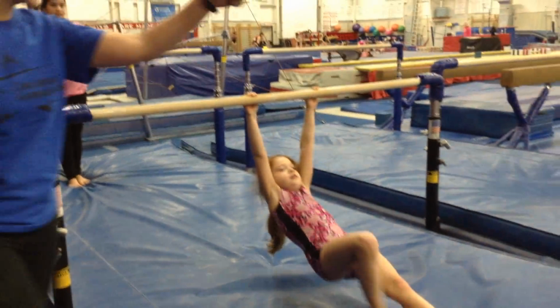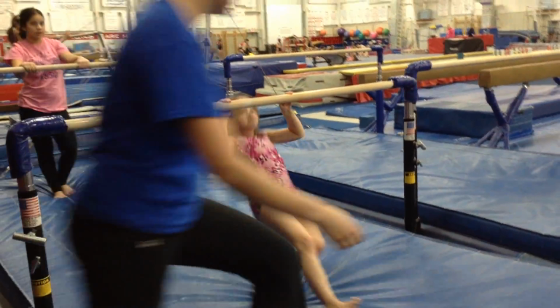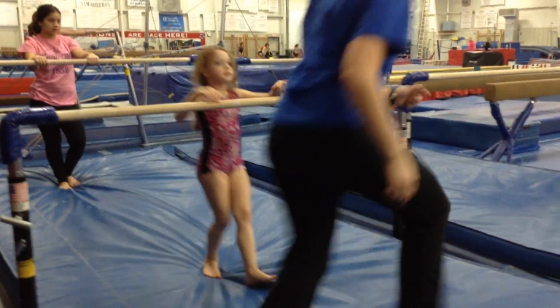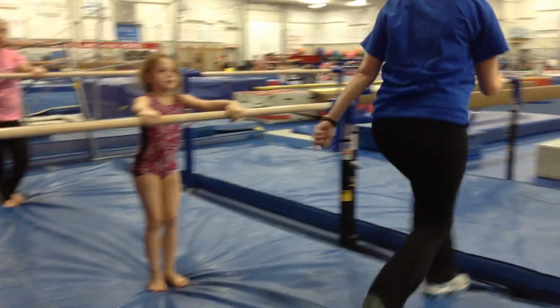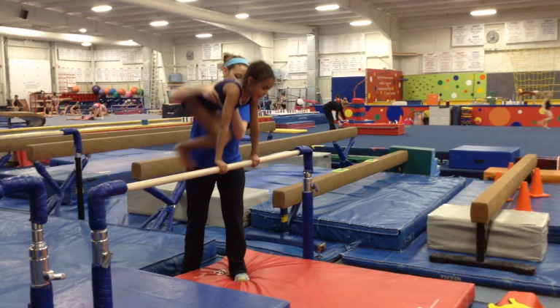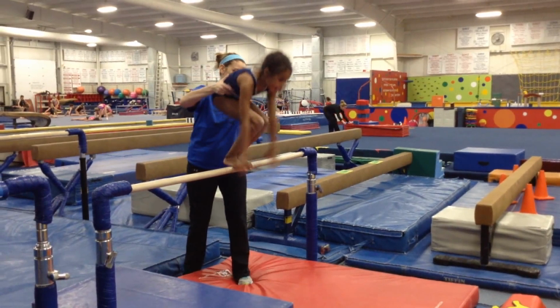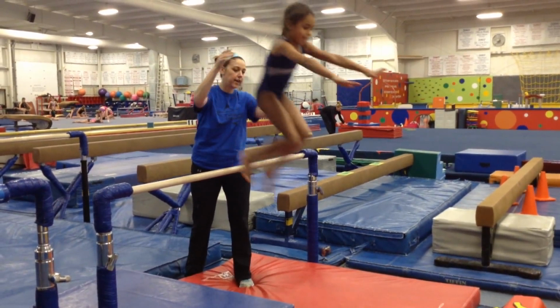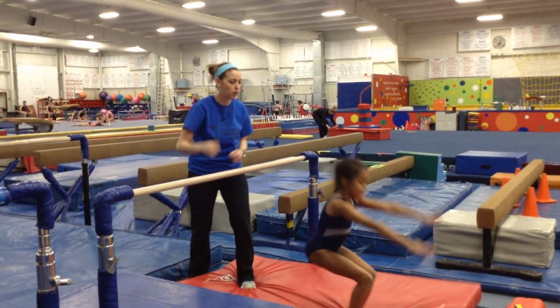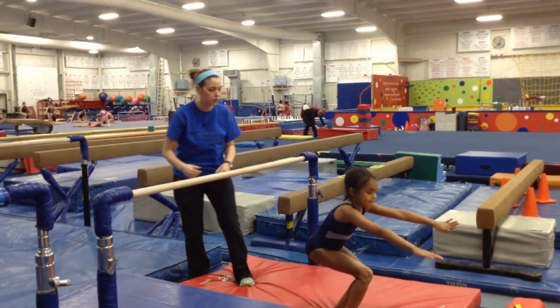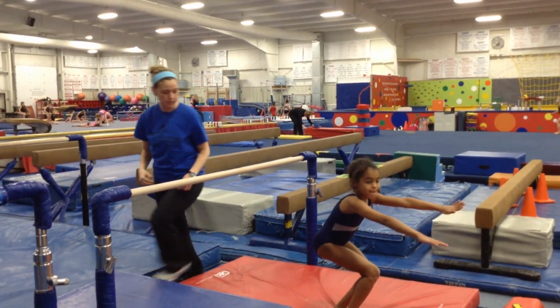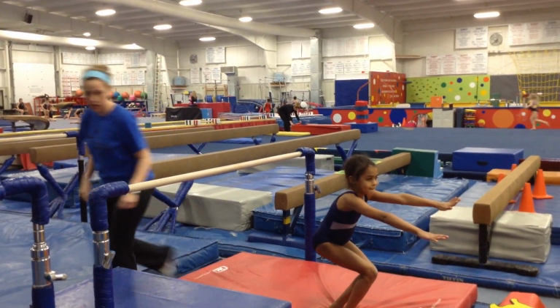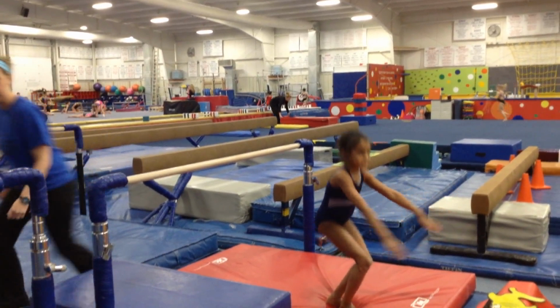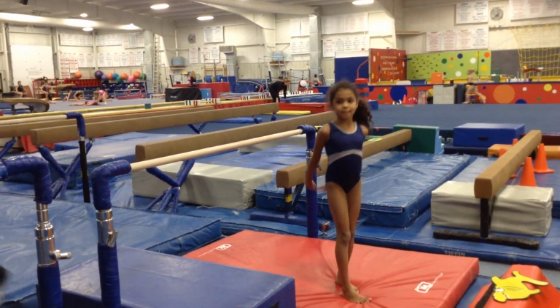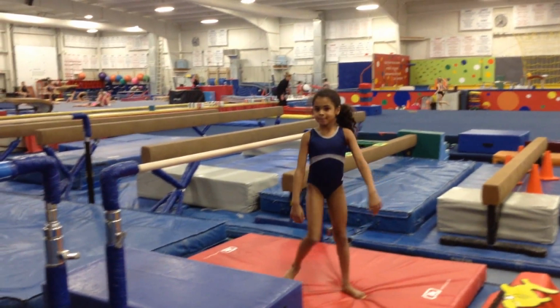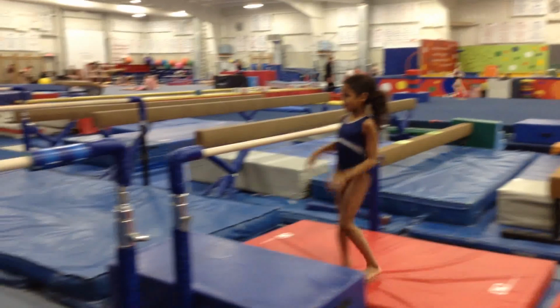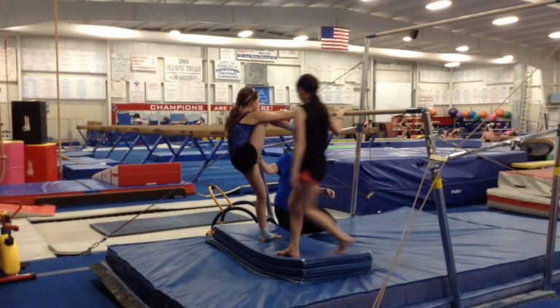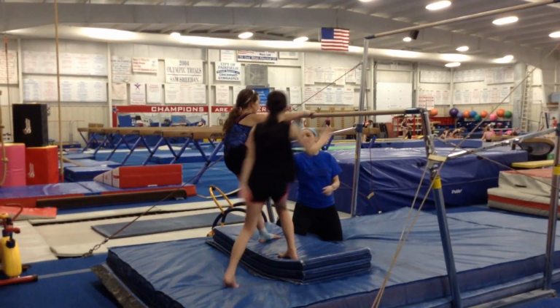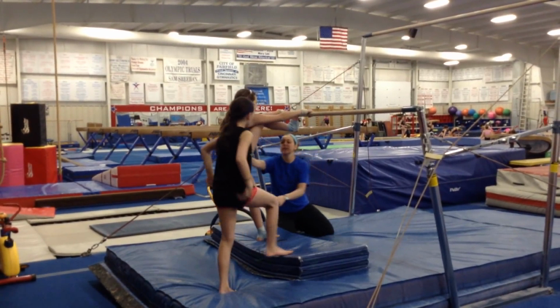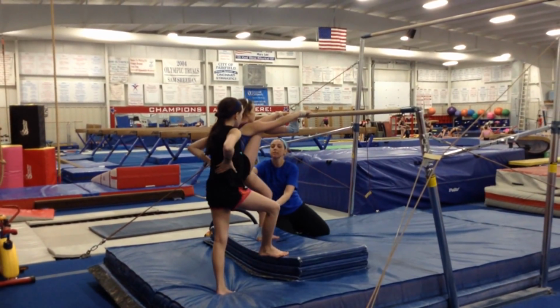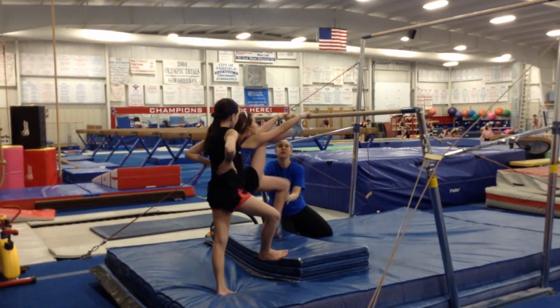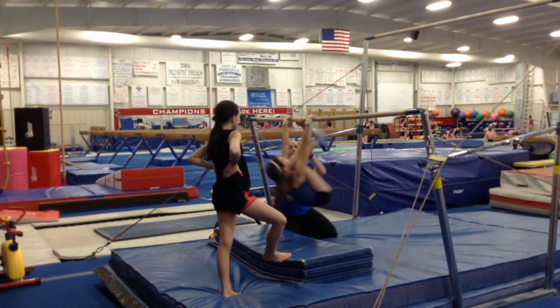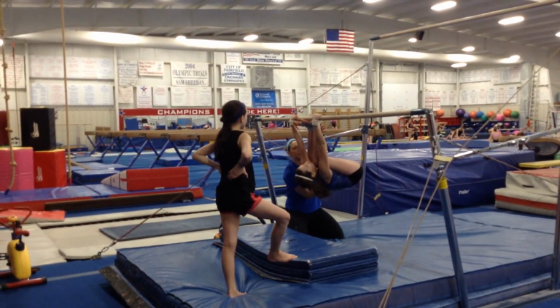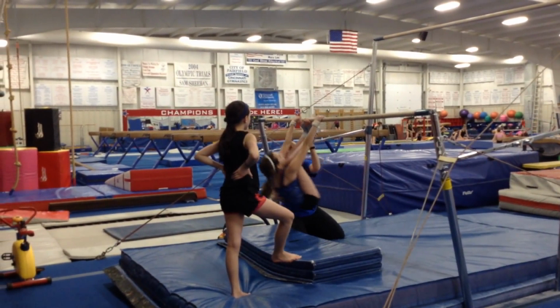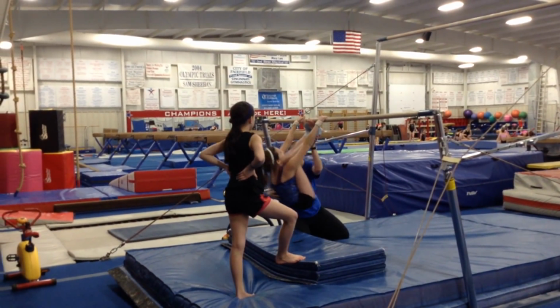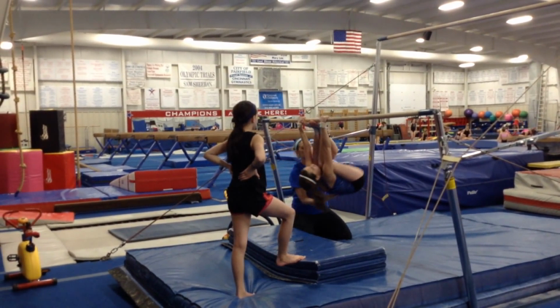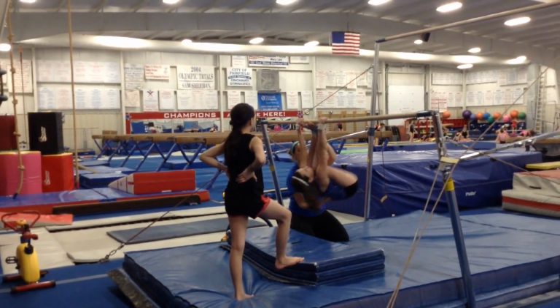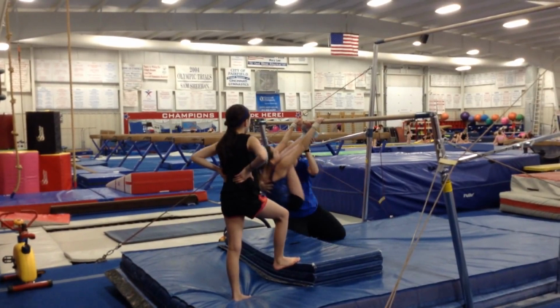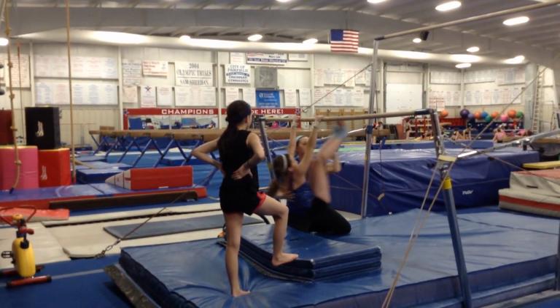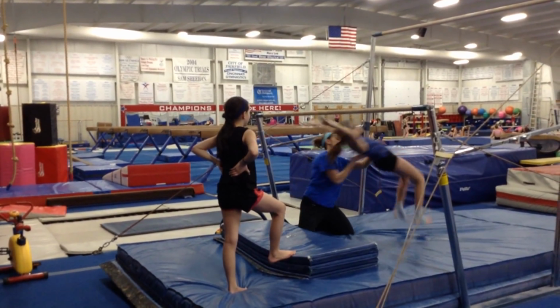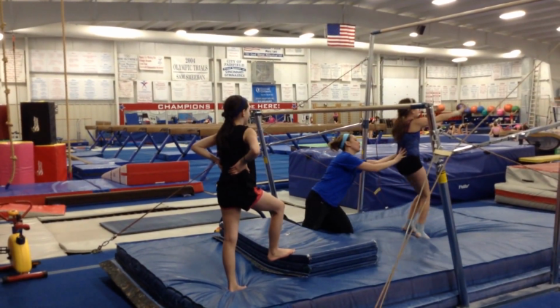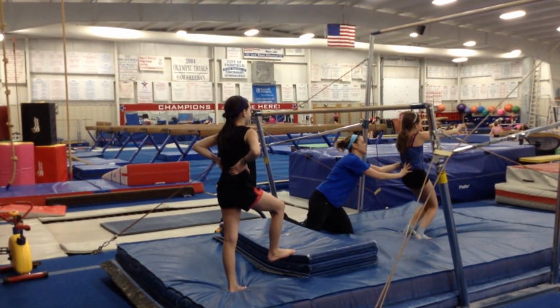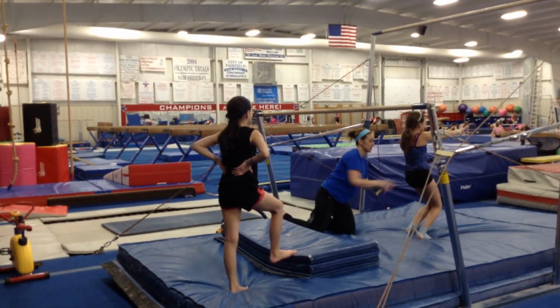Next station, good landing, hold. Nice job. Very nice. And way over here. Straight knees, good. One, two, and shoot. Hold. Good.